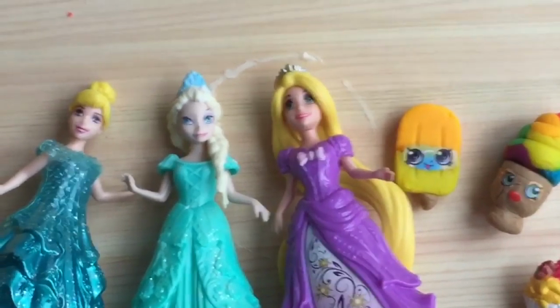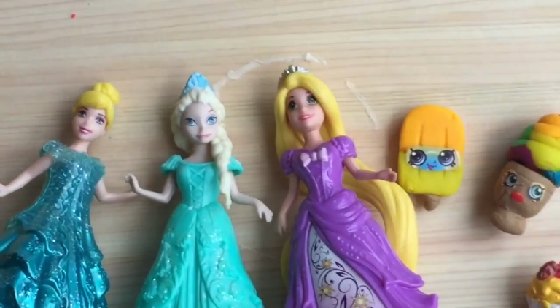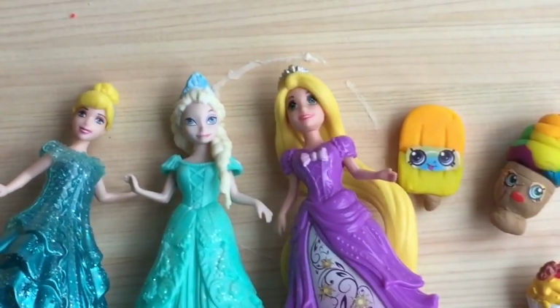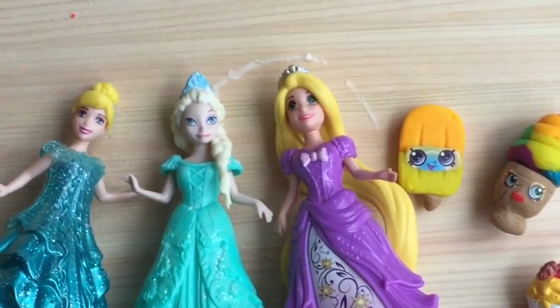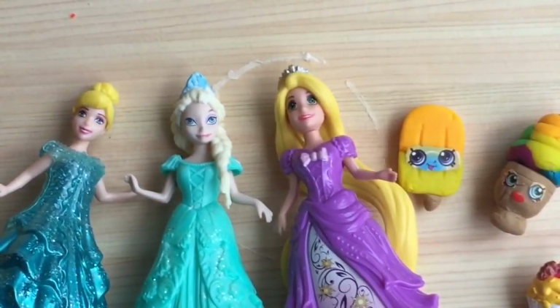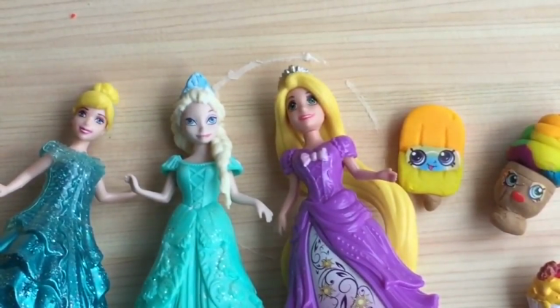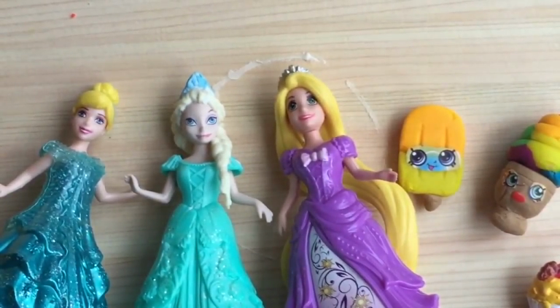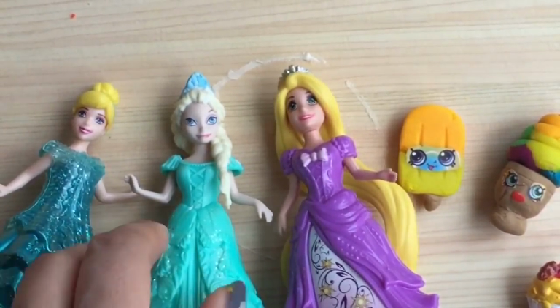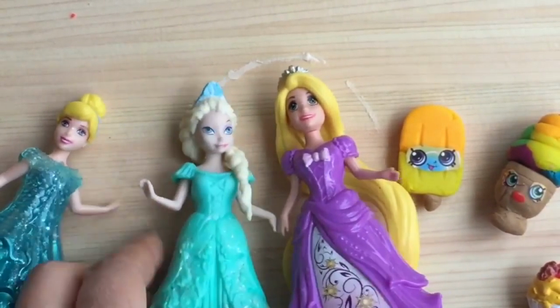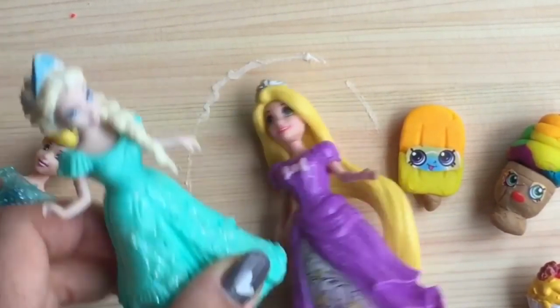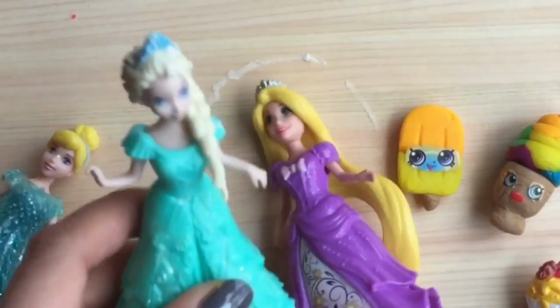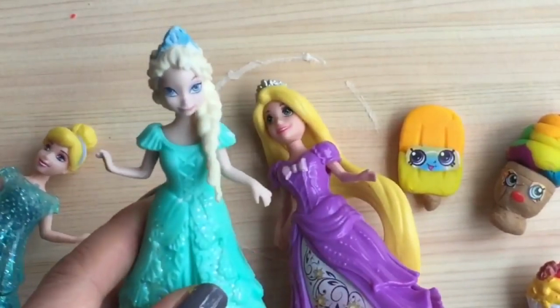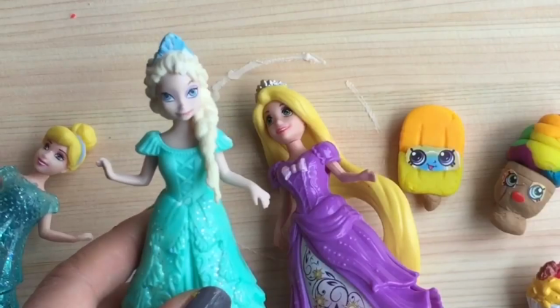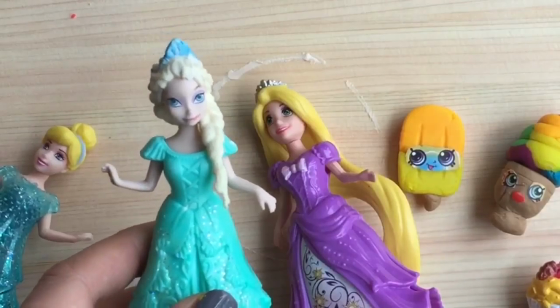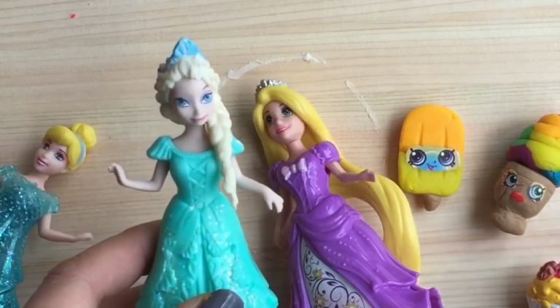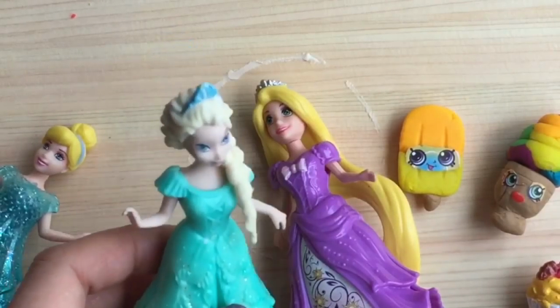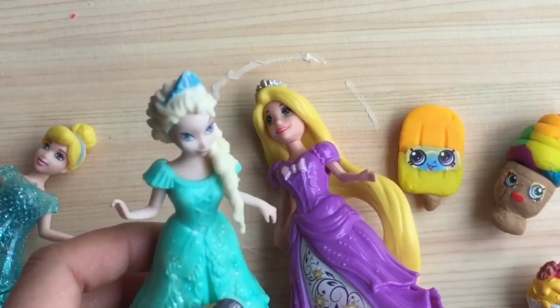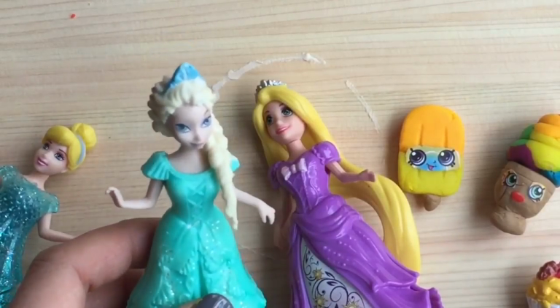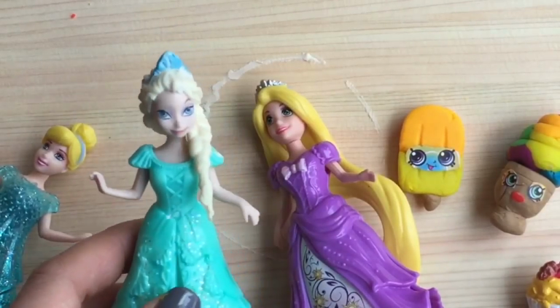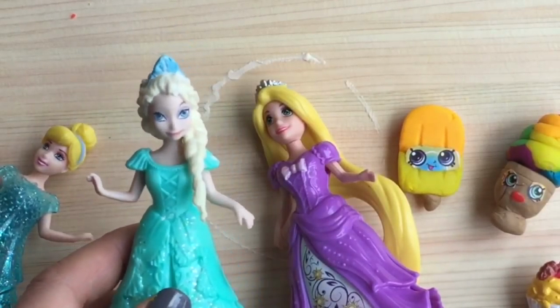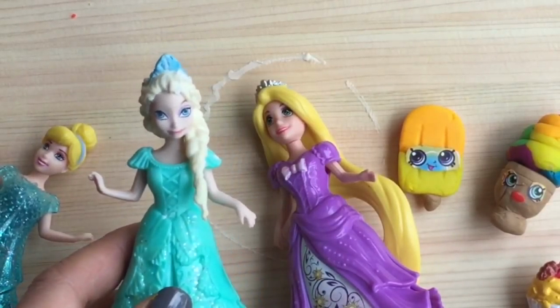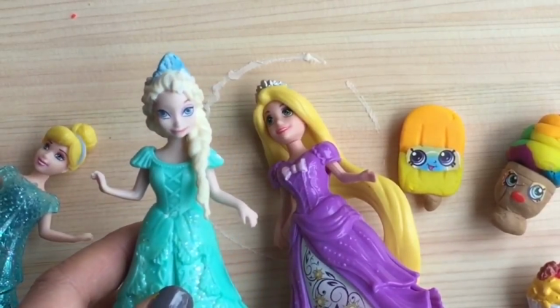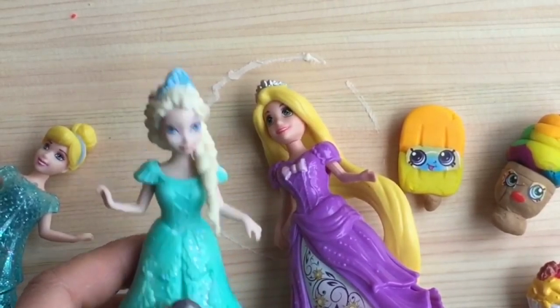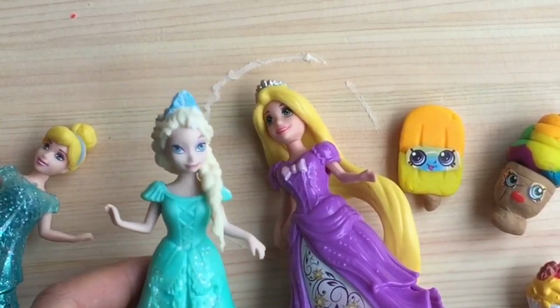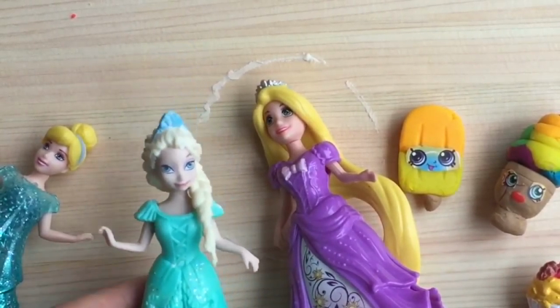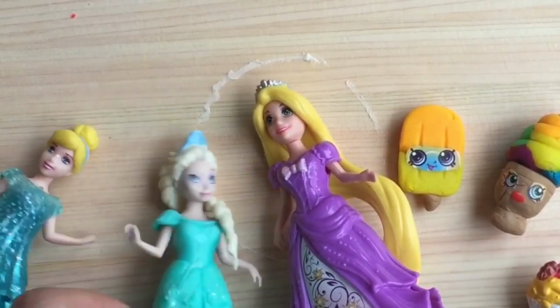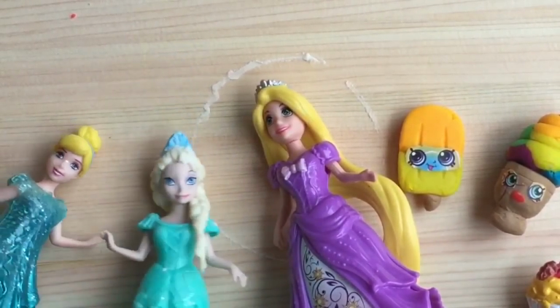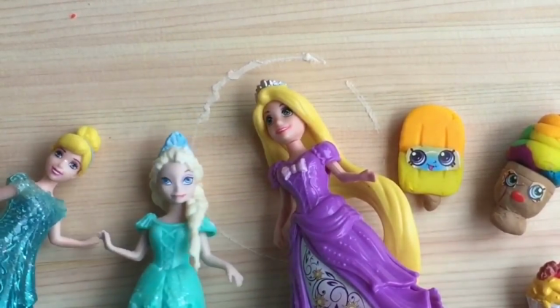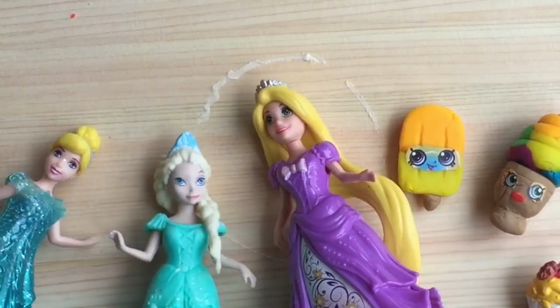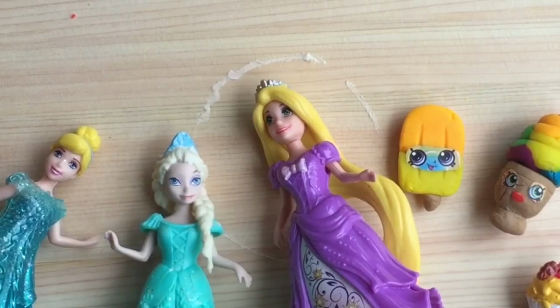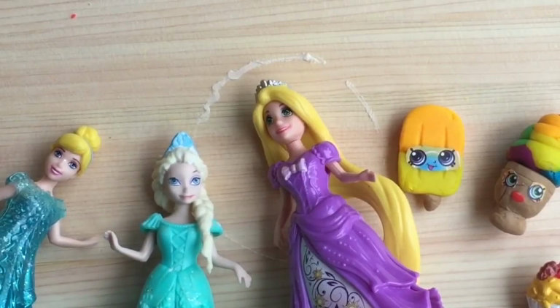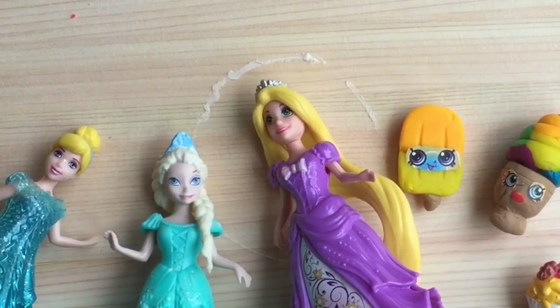Hi boys and girls, it's Queen Bee from Honey Bee Toys and guess what? Today is Elsa's birthday. So we are going to make Elsa a rainbow cake. Let's get started — we're going to make it out of Play-Doh.